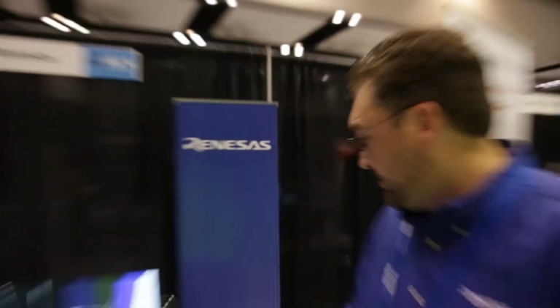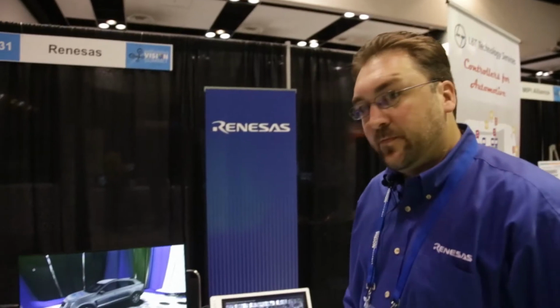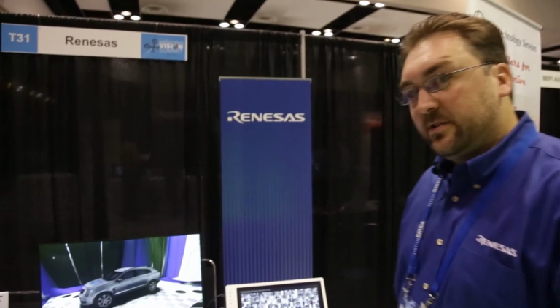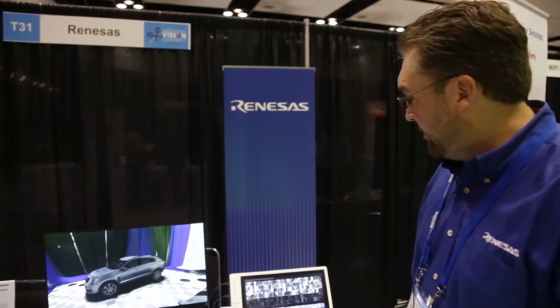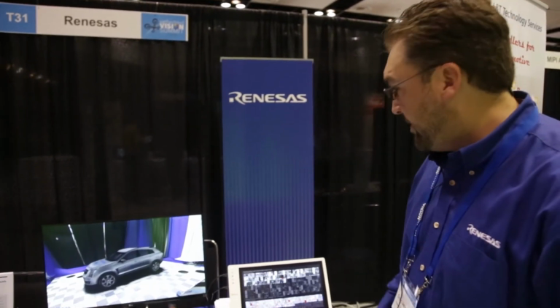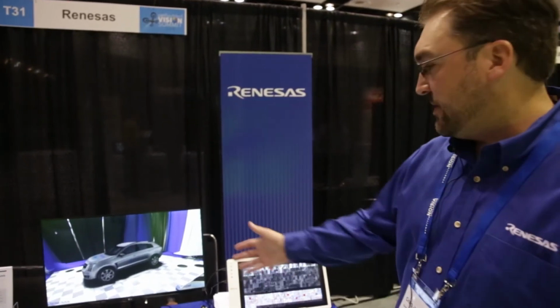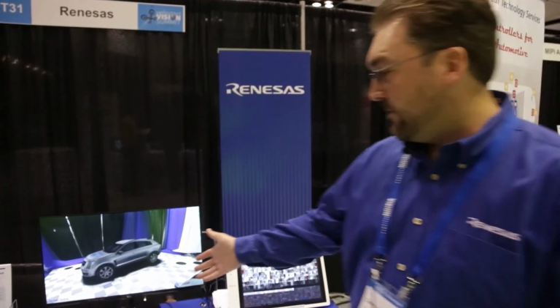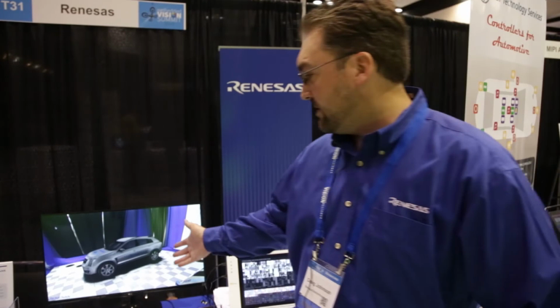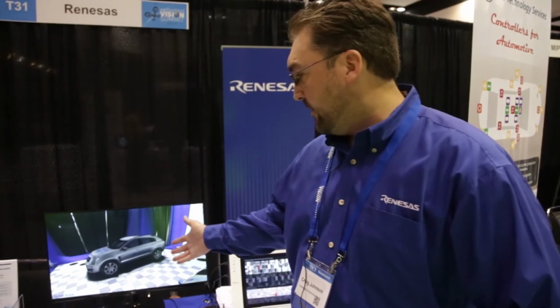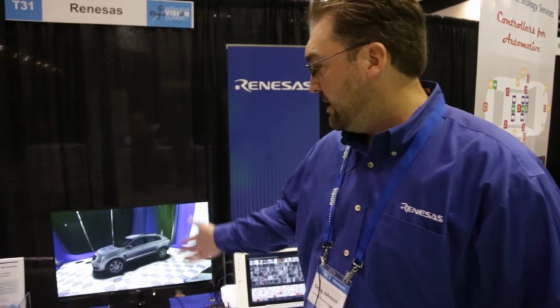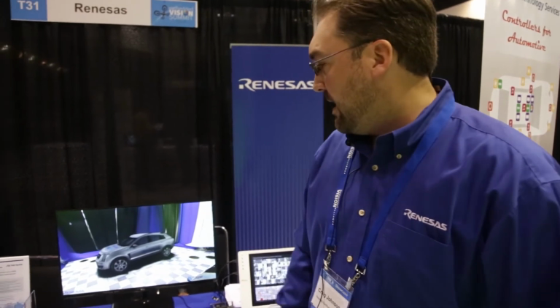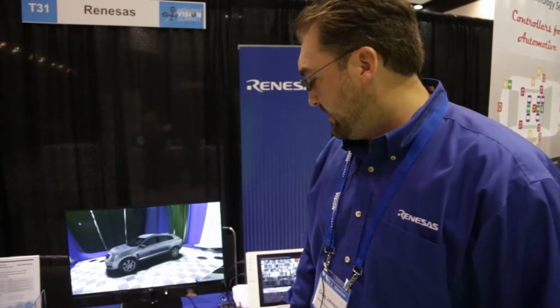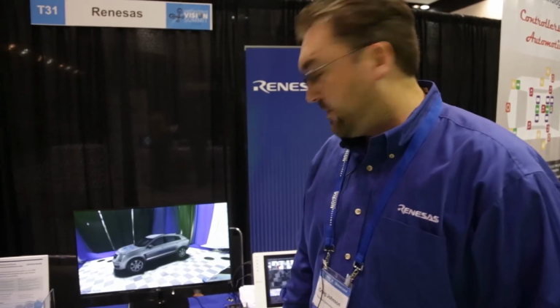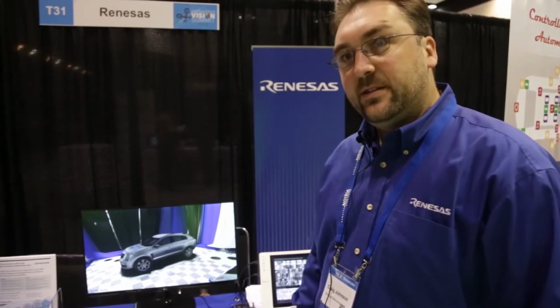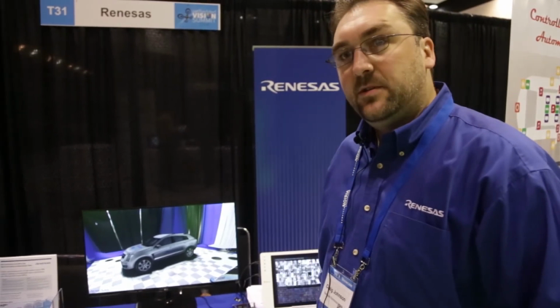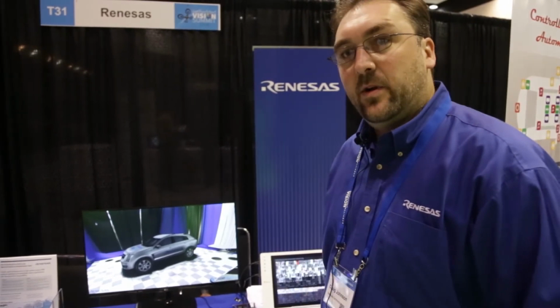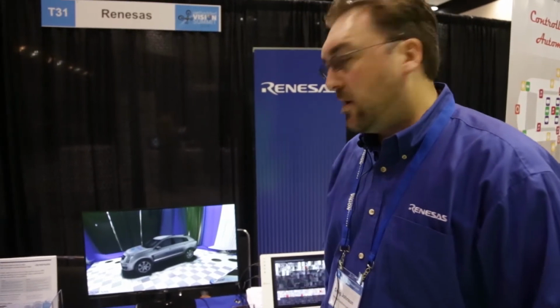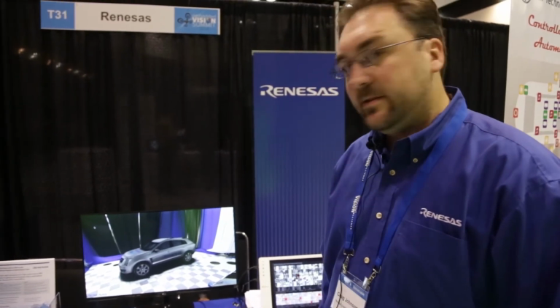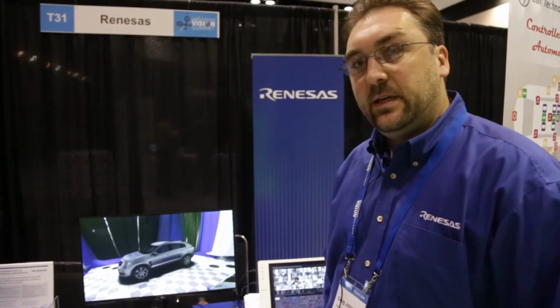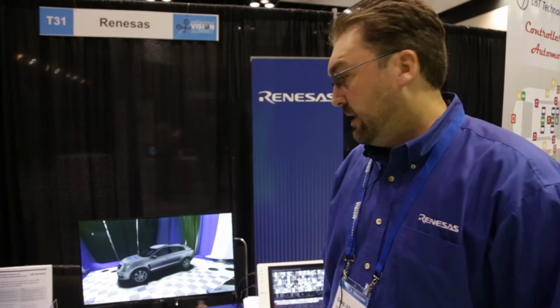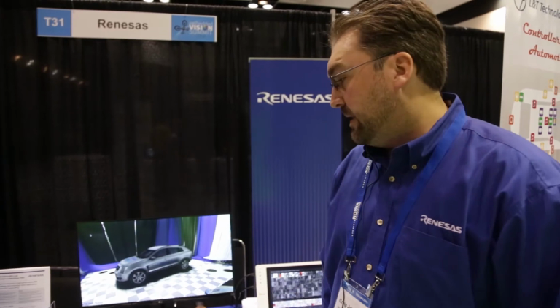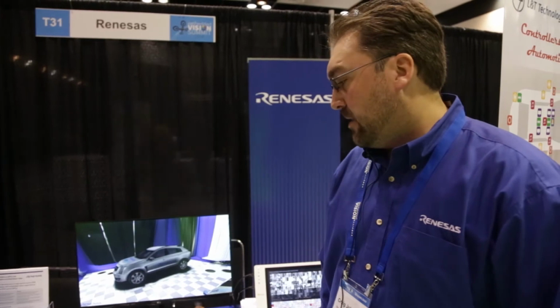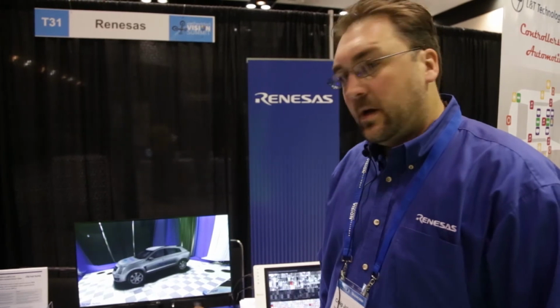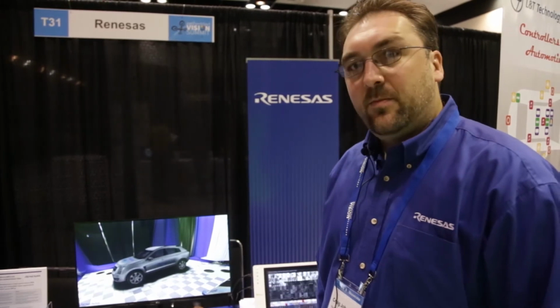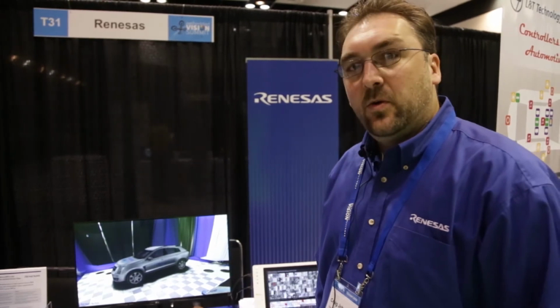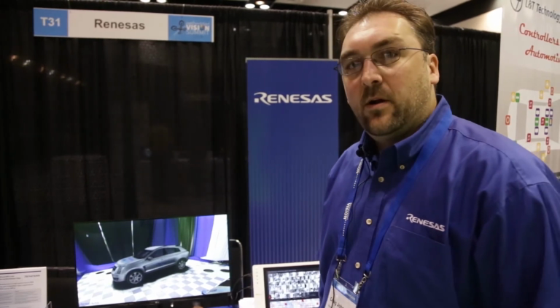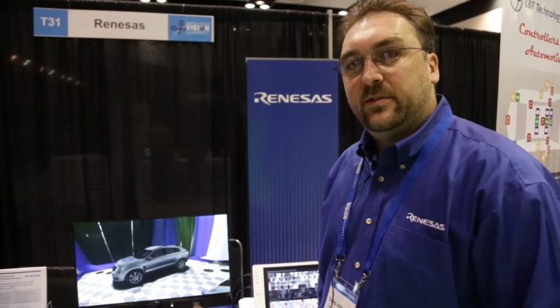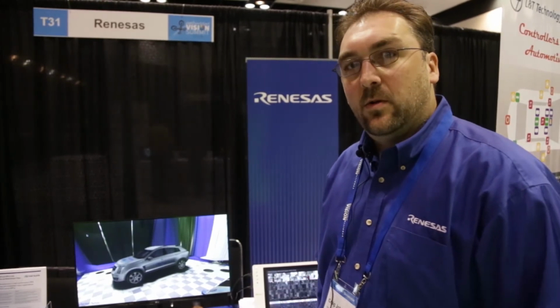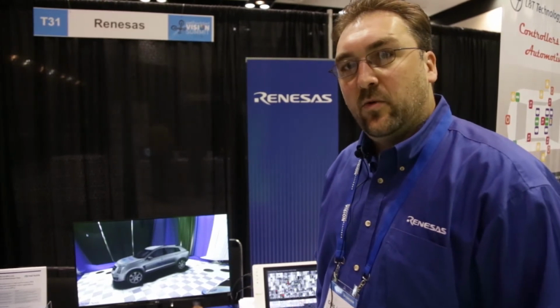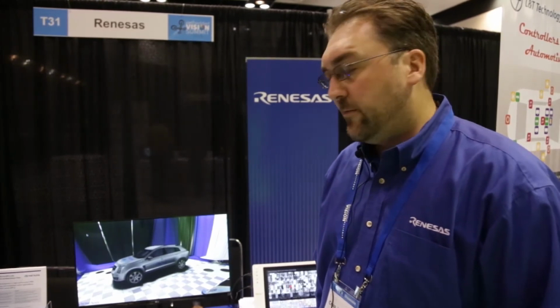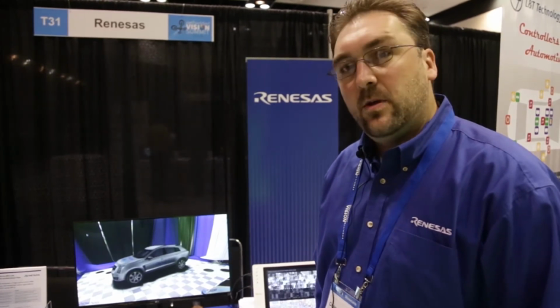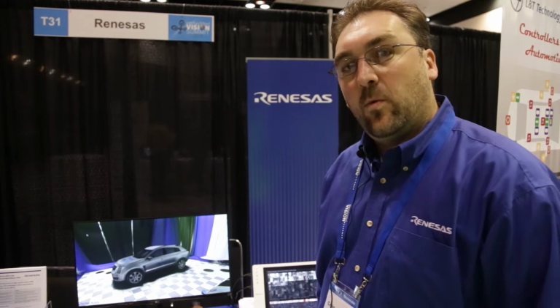The surround view demo I'll start with first. This is a 3D surround view system running on our RCAR SOC using our GPU and our external peripheral for image warping.